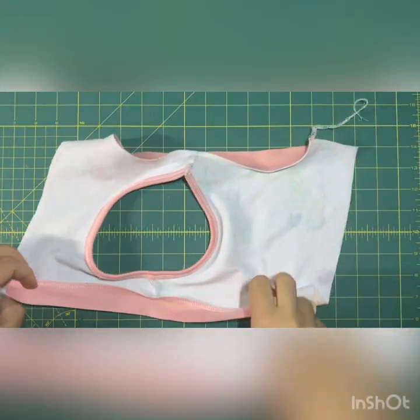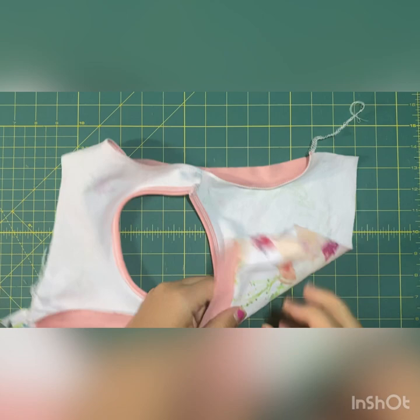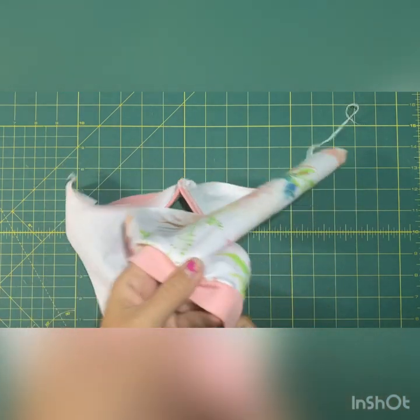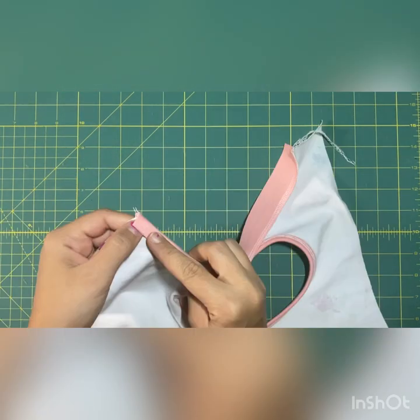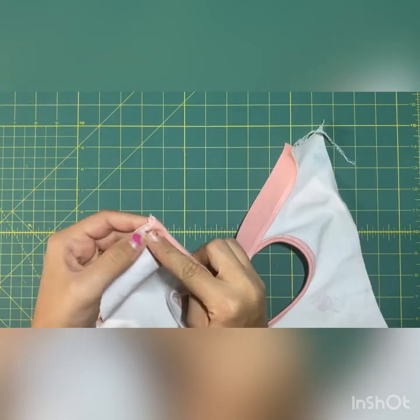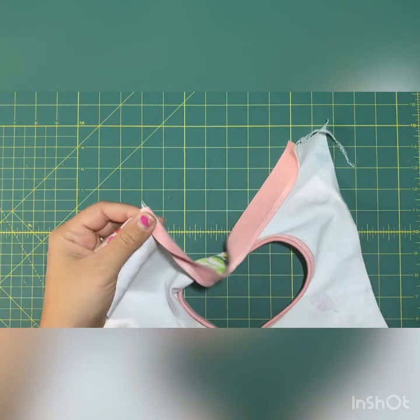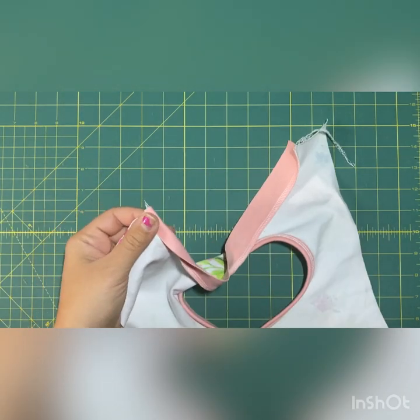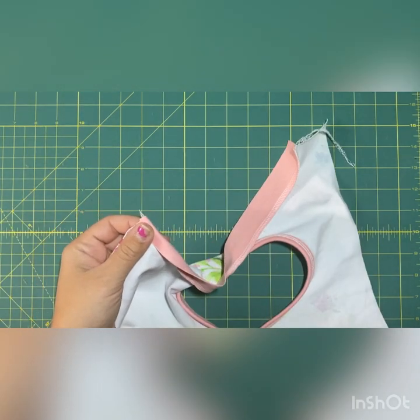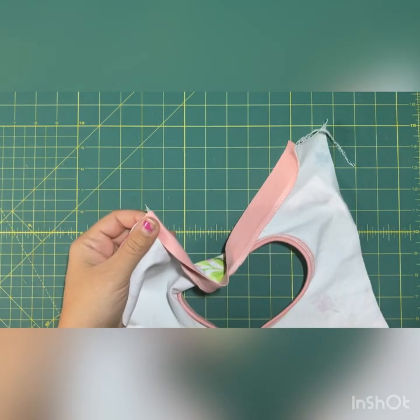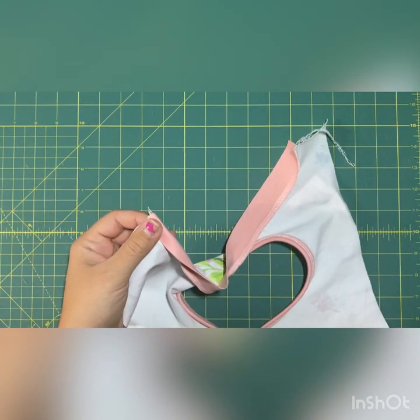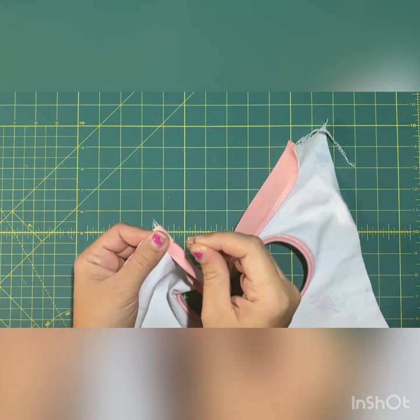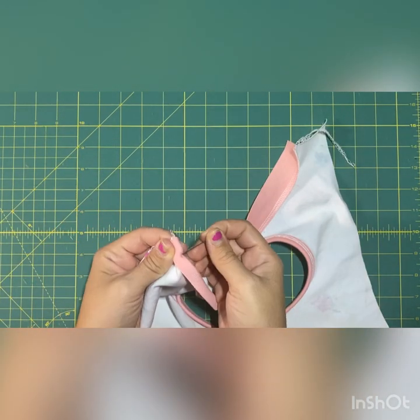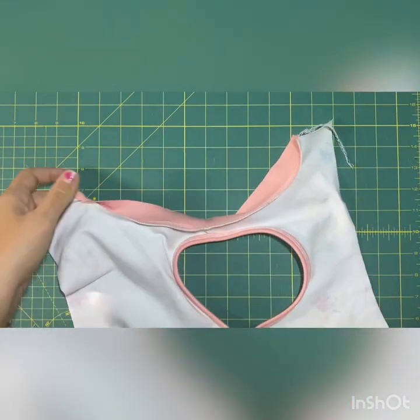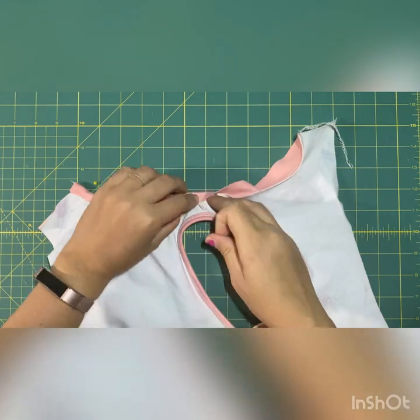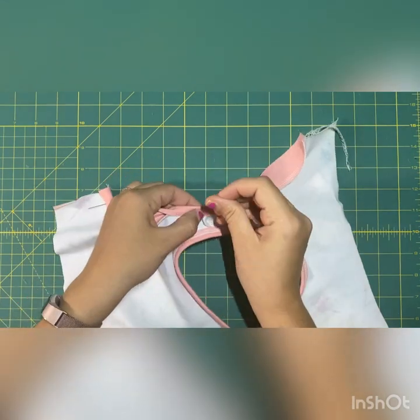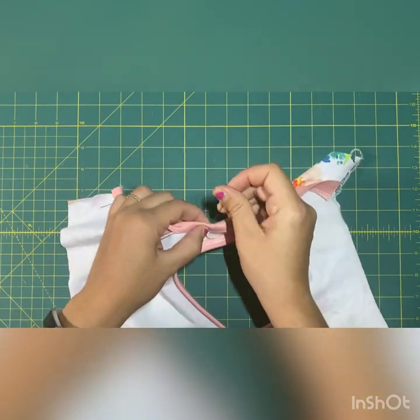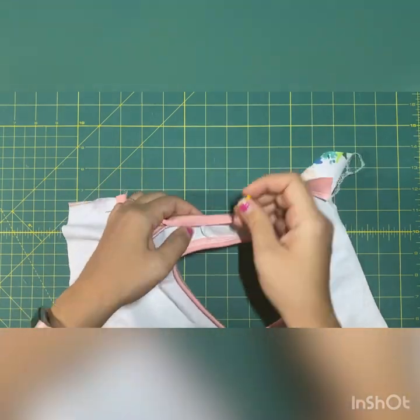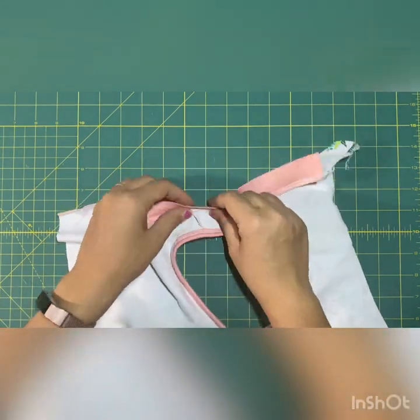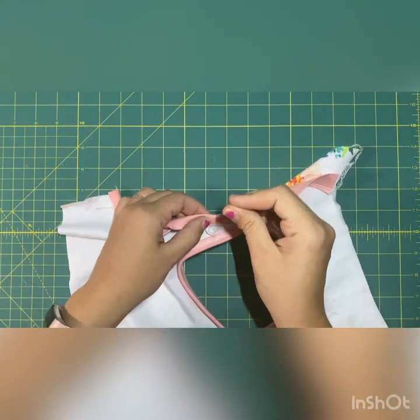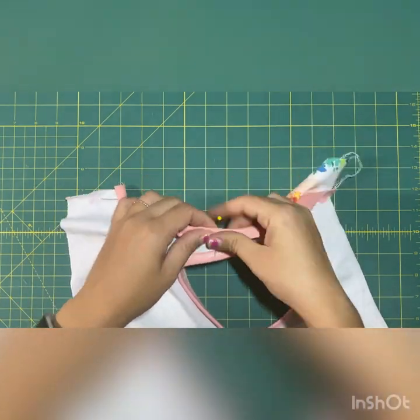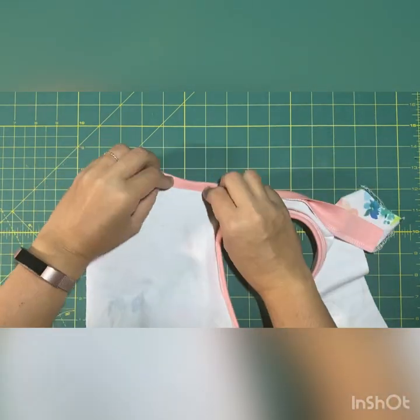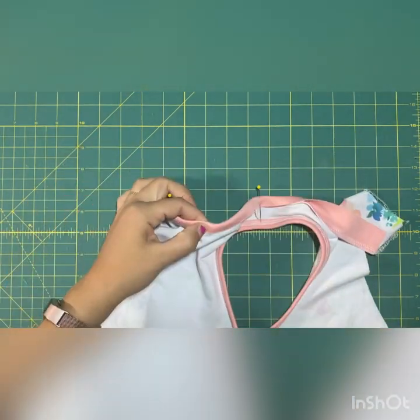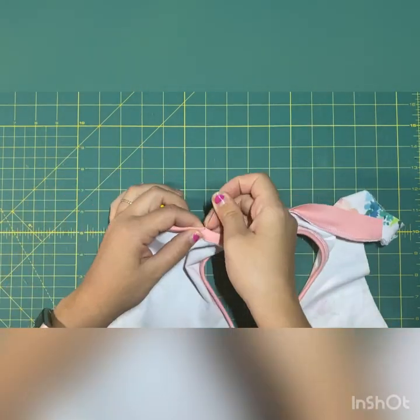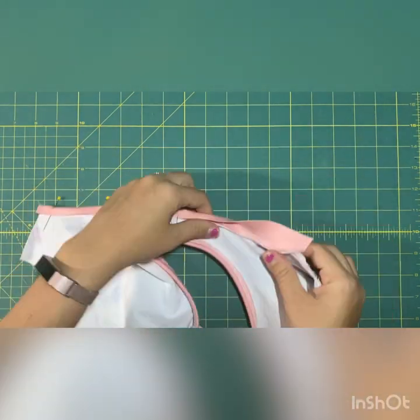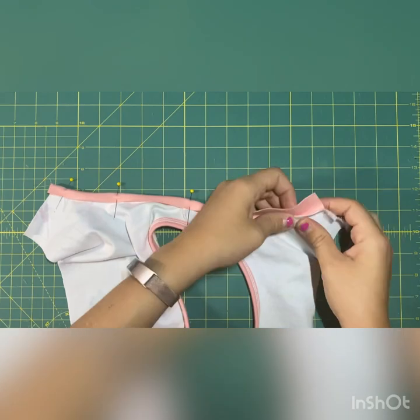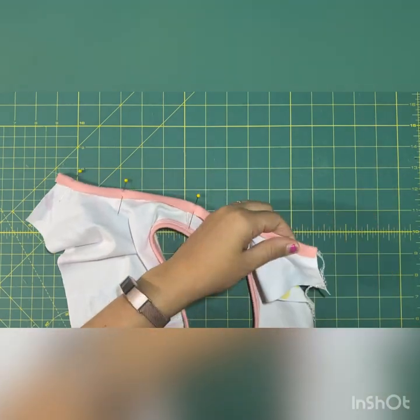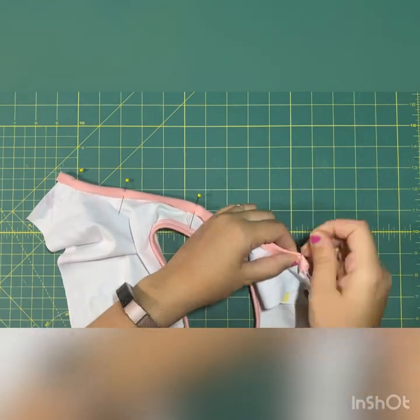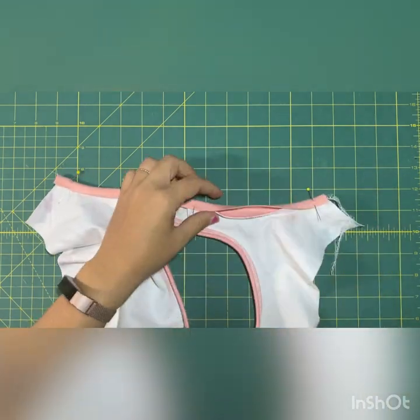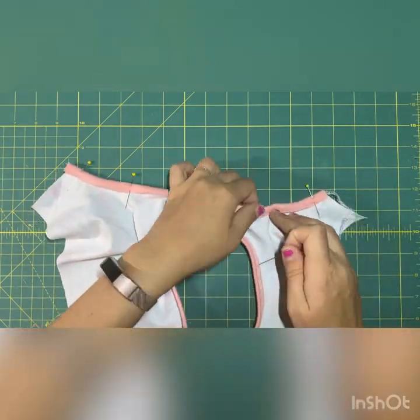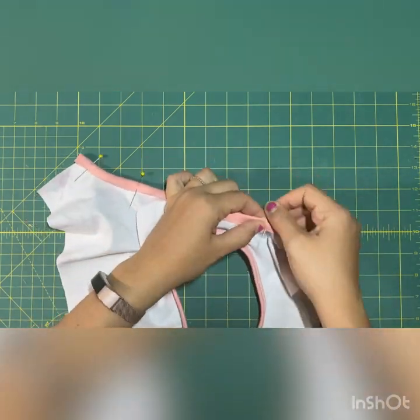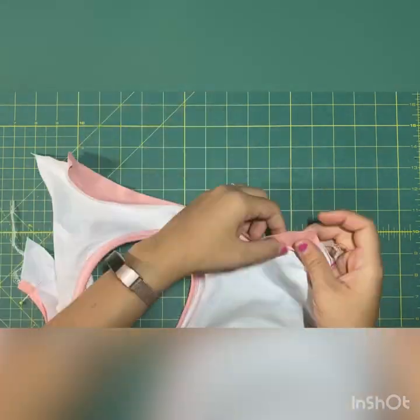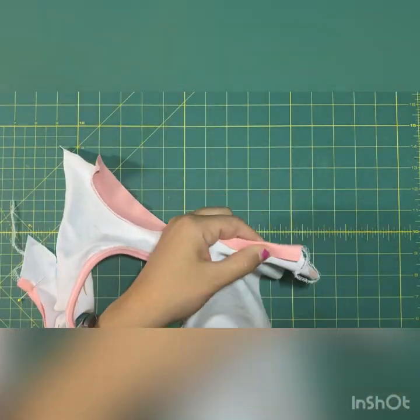Now we're doing that same thing — fold up and over to hide the stitches, give yourself as many pins as you need, and get it ready to top stitch once again.